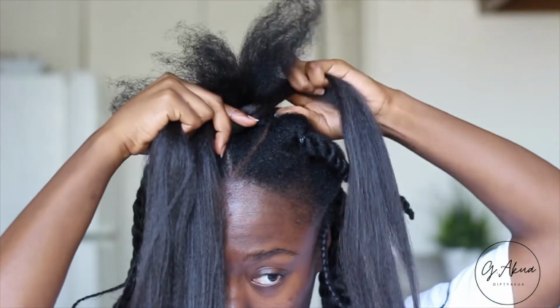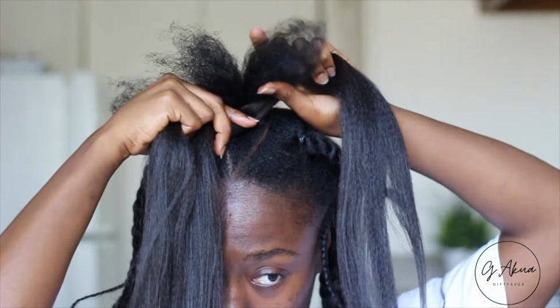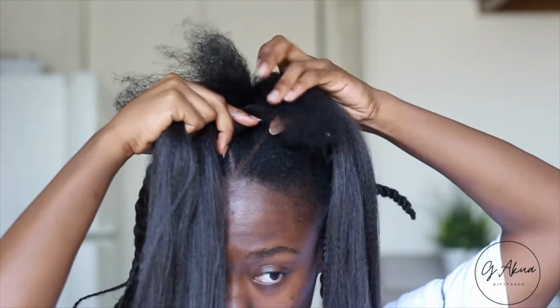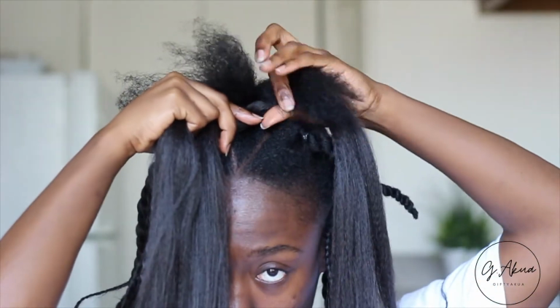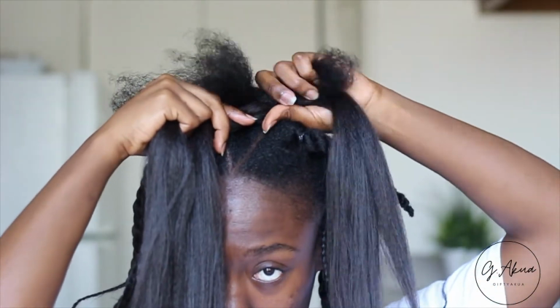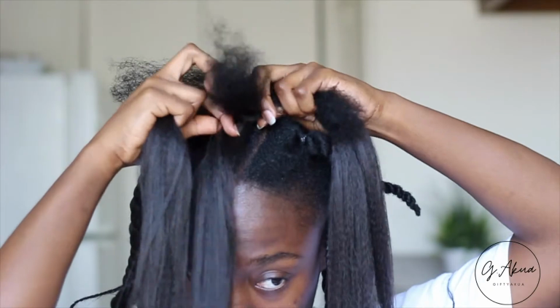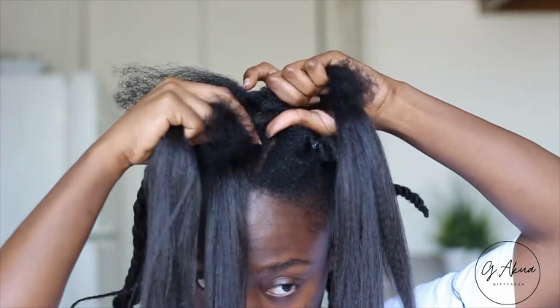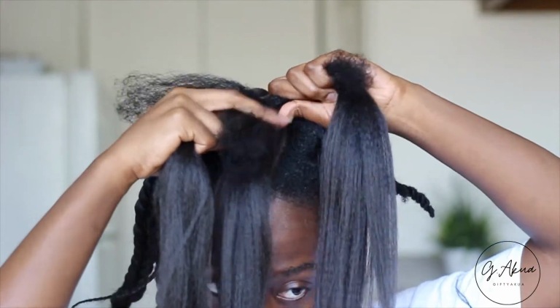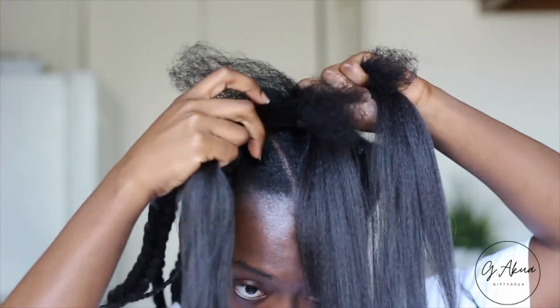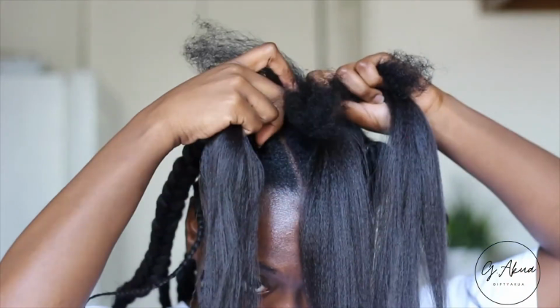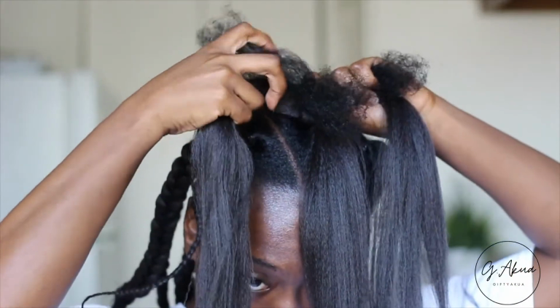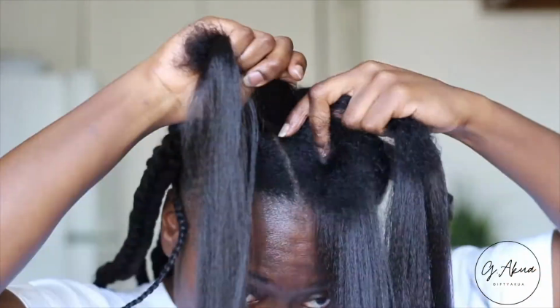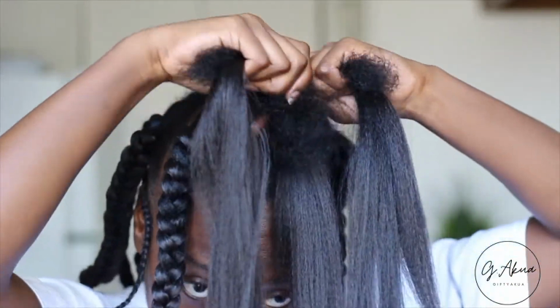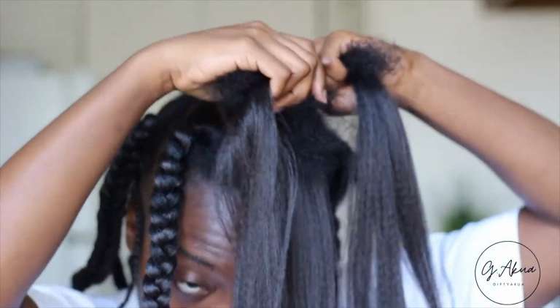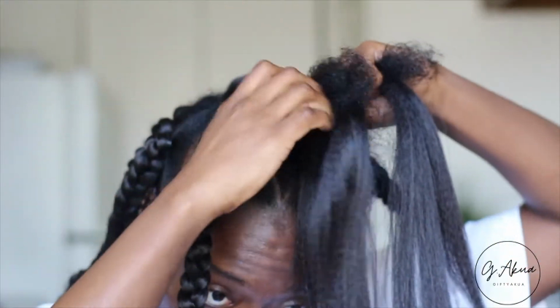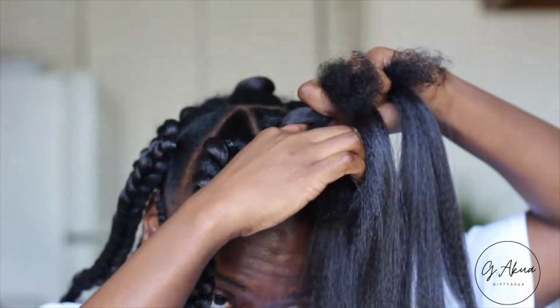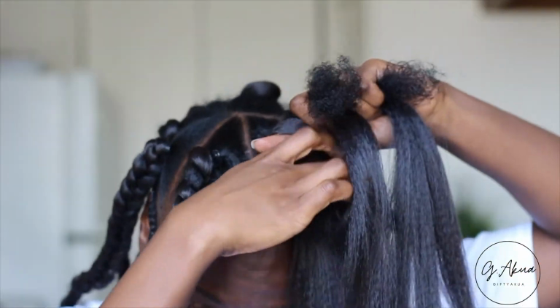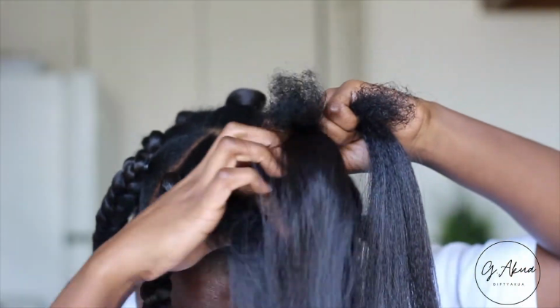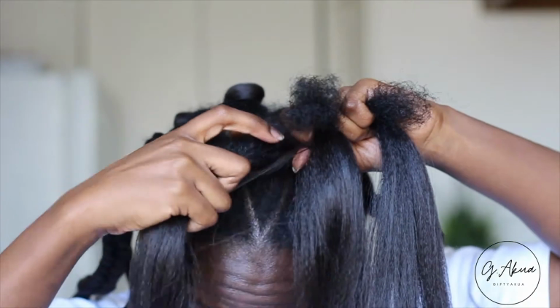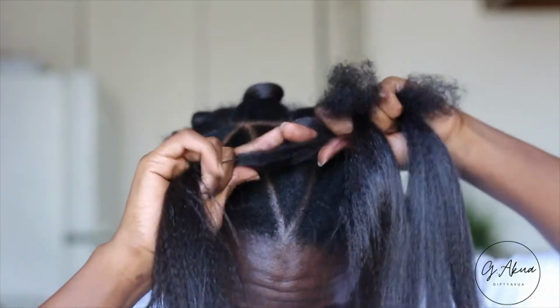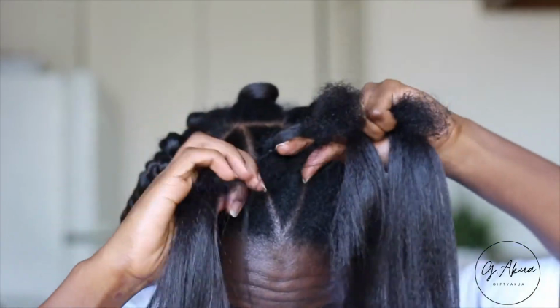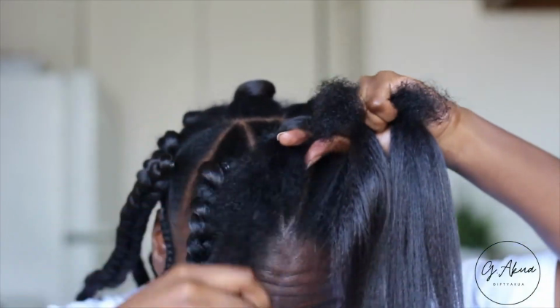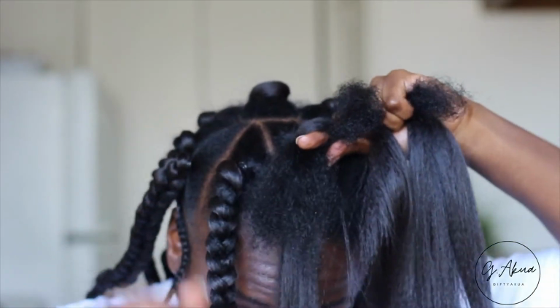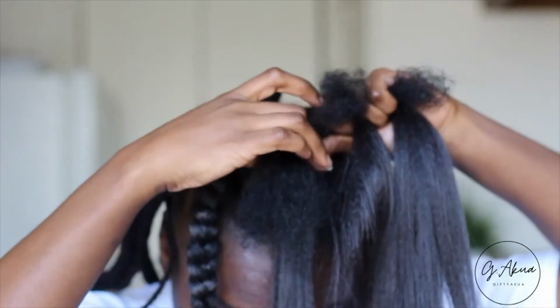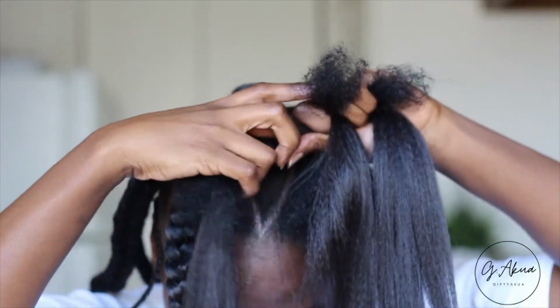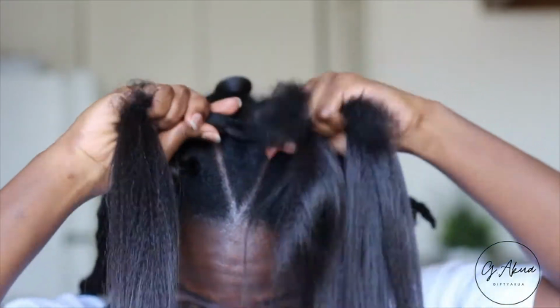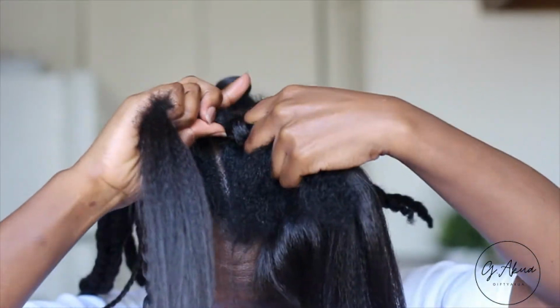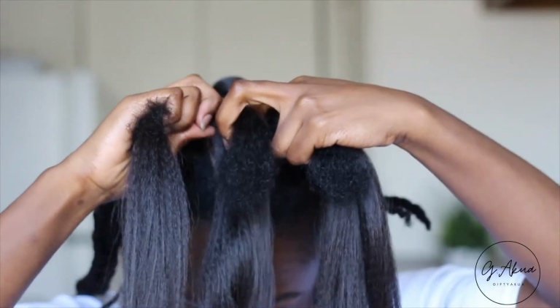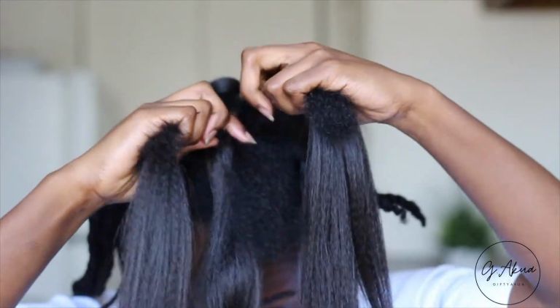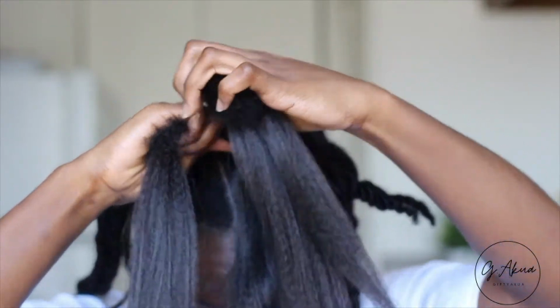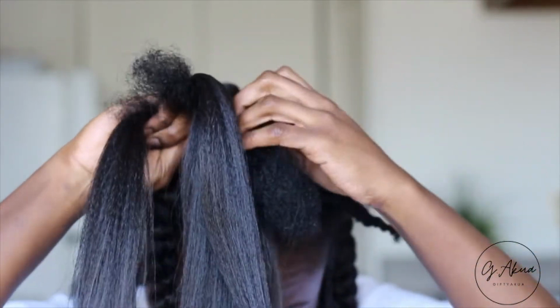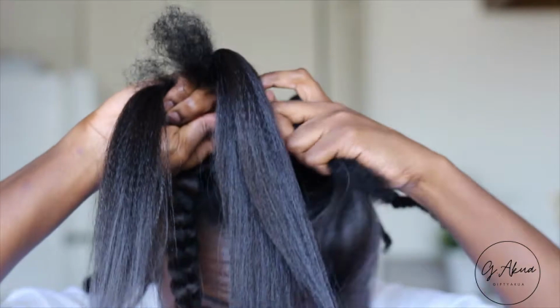I take the braiding hair and my hair and put them into the three sections of hair. I hope that makes sense — if it doesn't, please just look at what I'm doing — but this is how I went ahead and braided it.